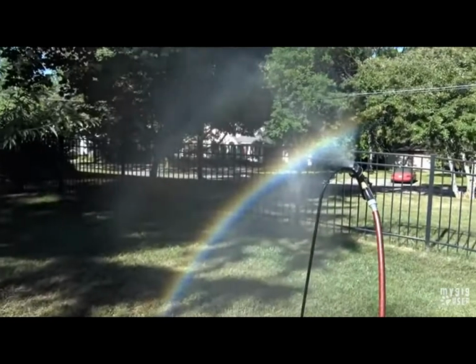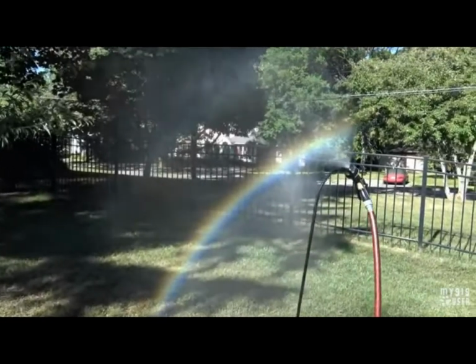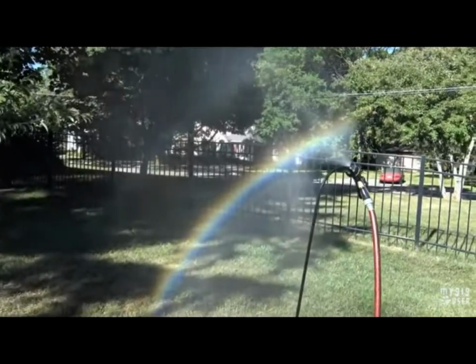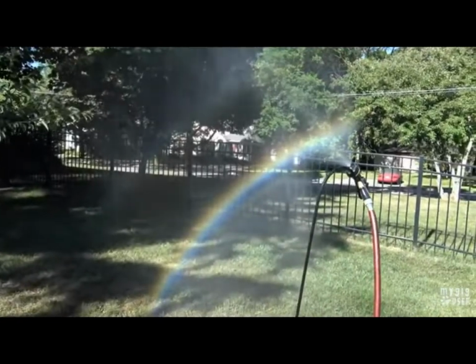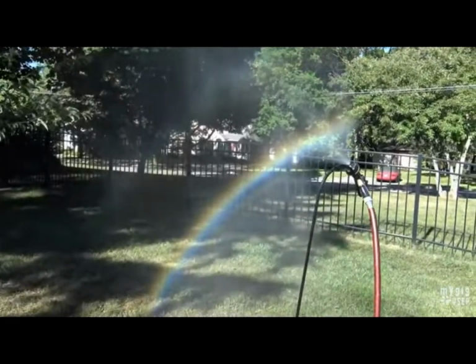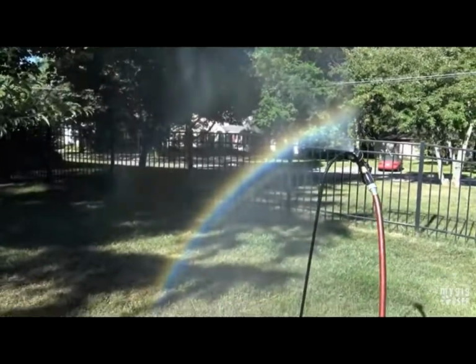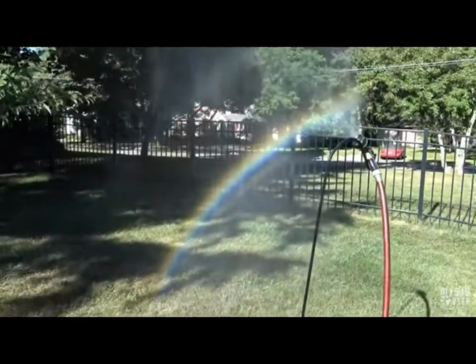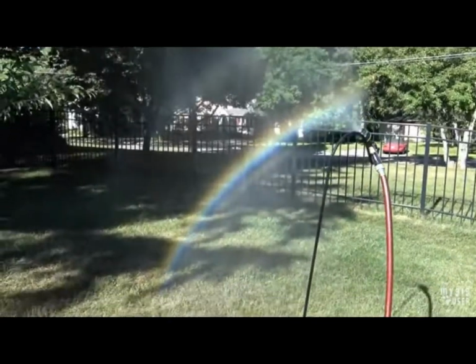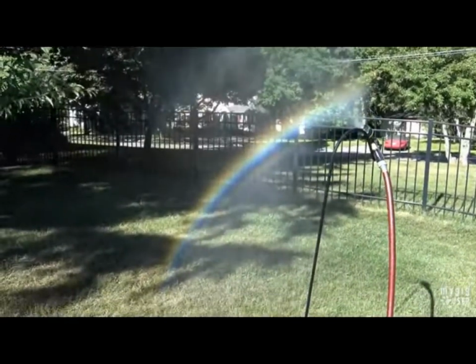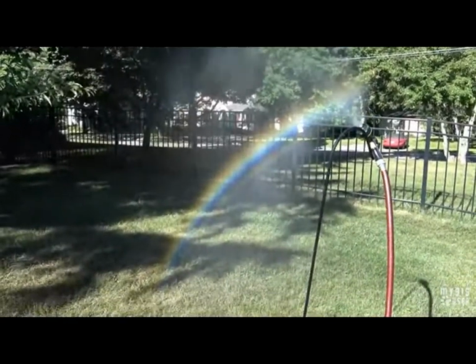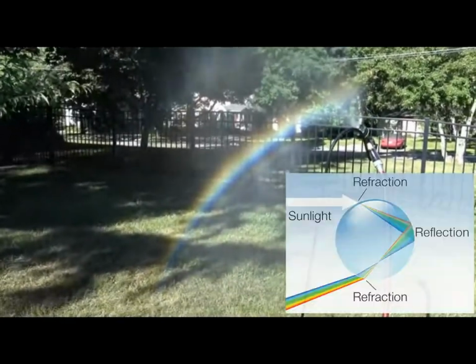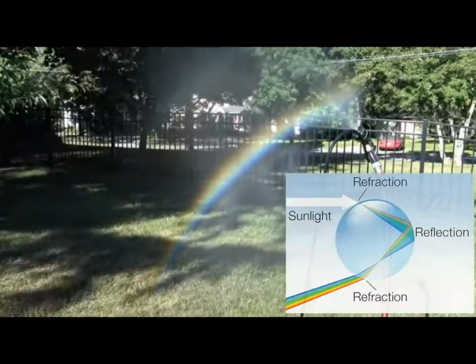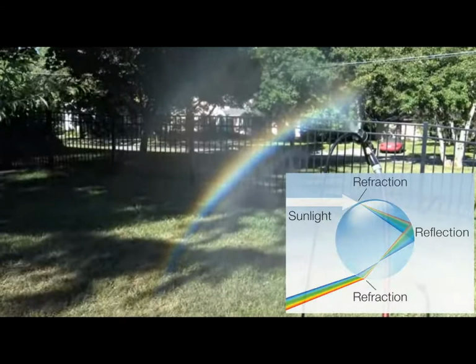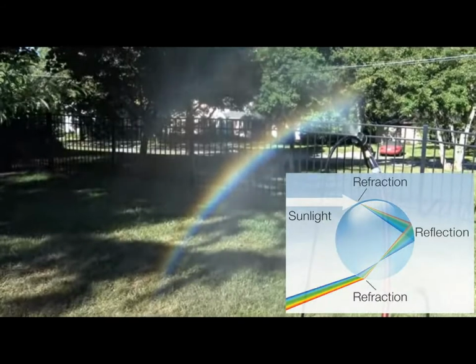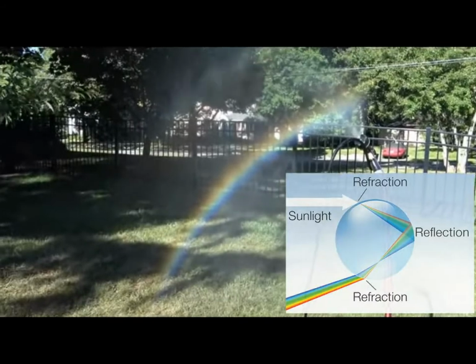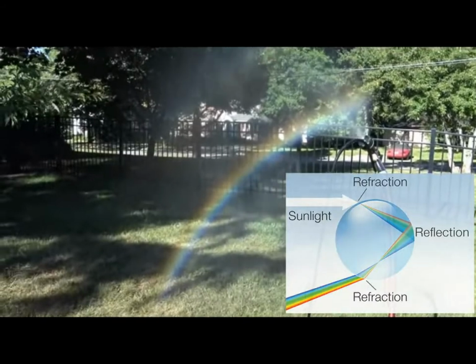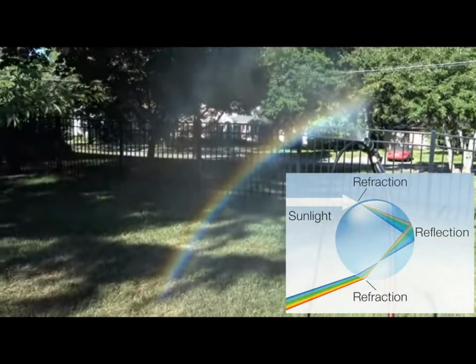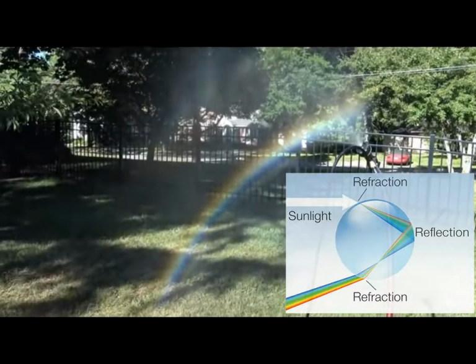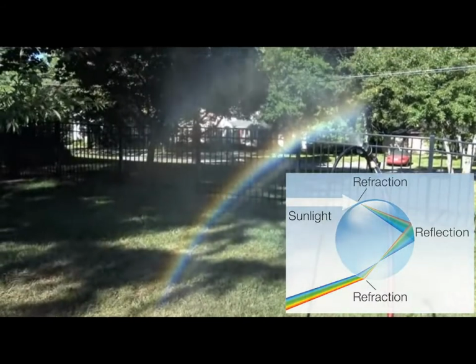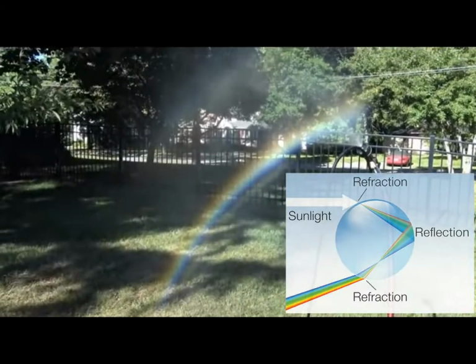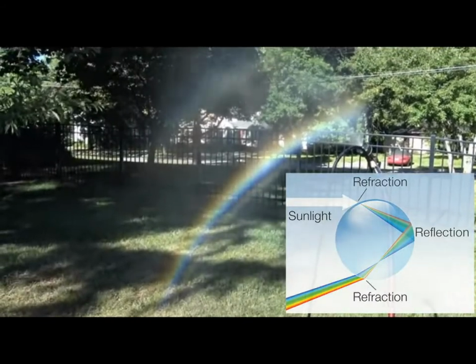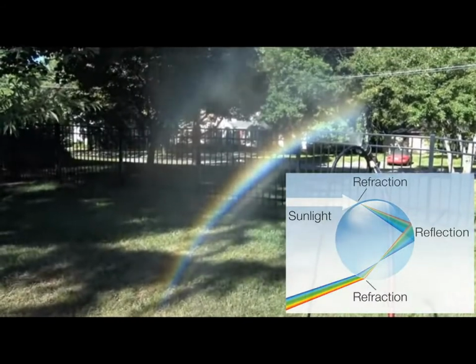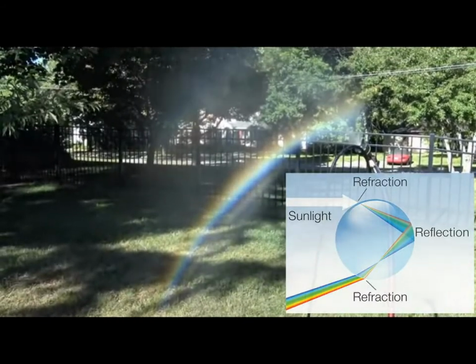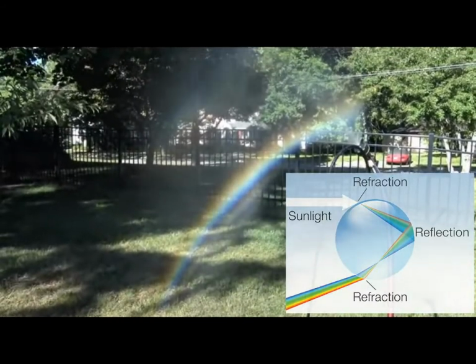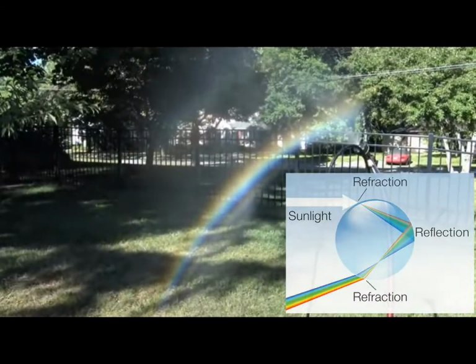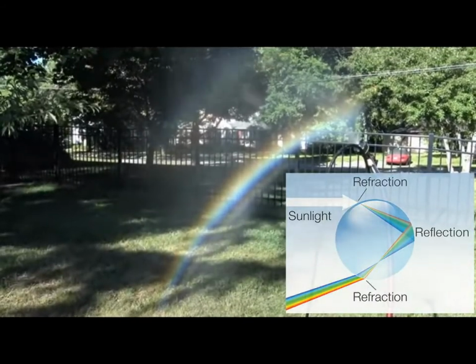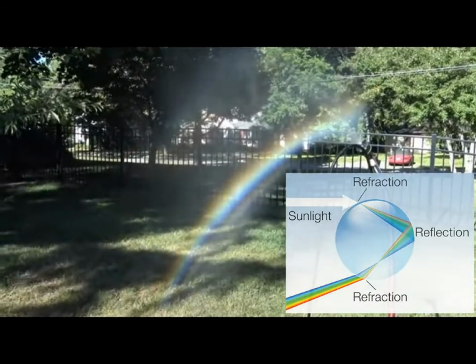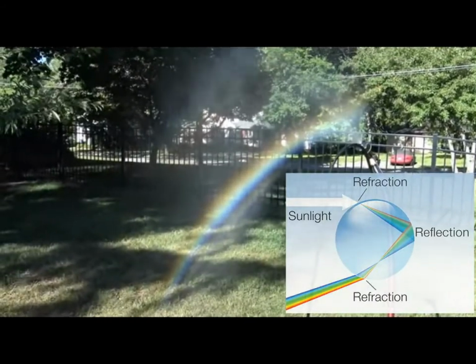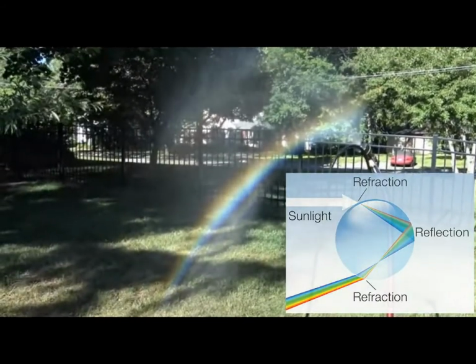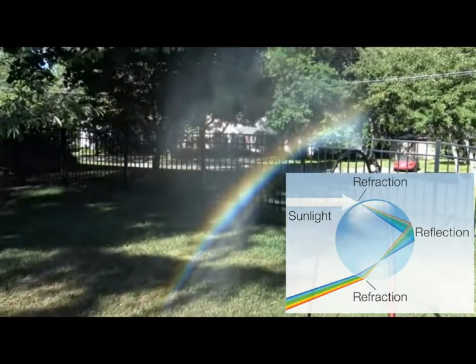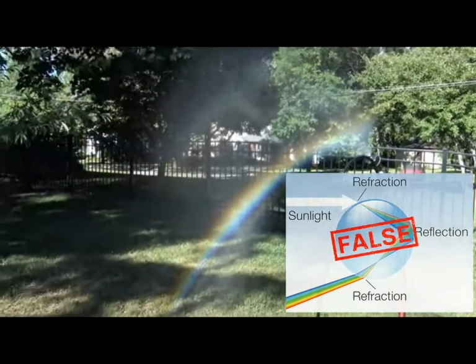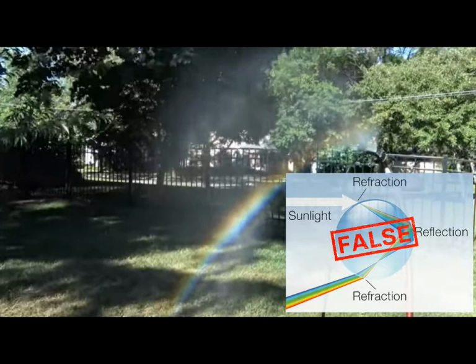Rainbows need two reflectors in order to appear. While science will try to tell you that raindrops are their own second reflector, that's a lie.